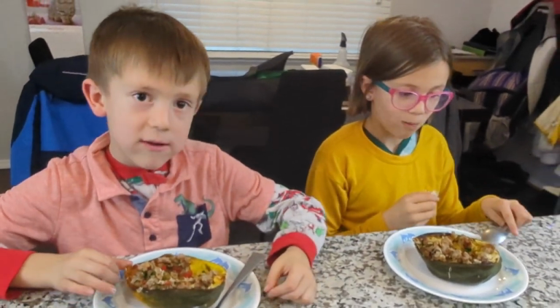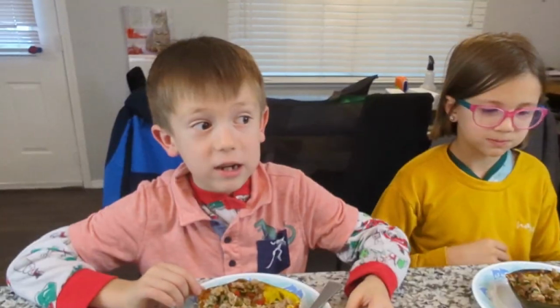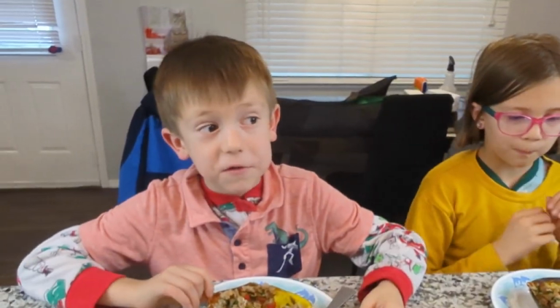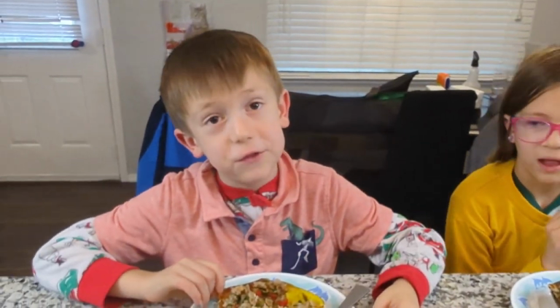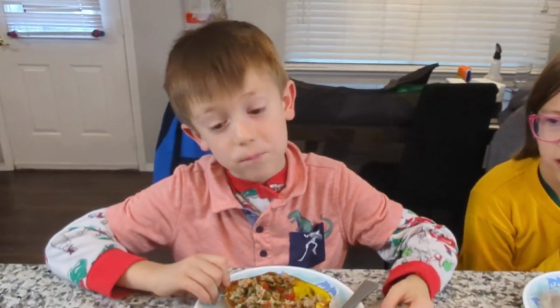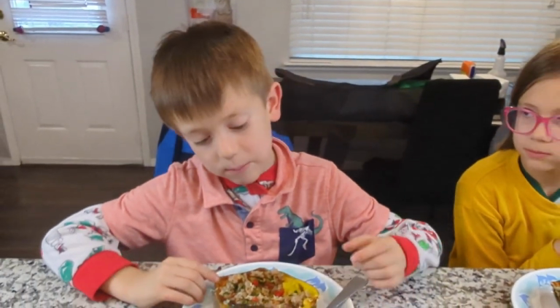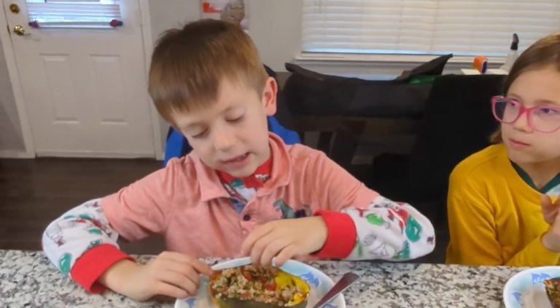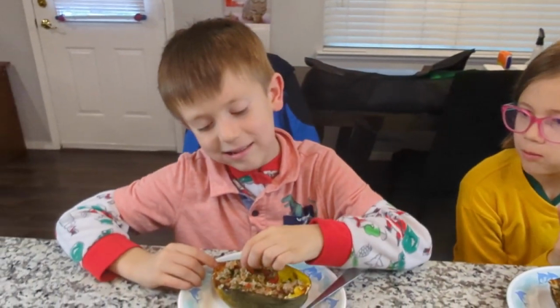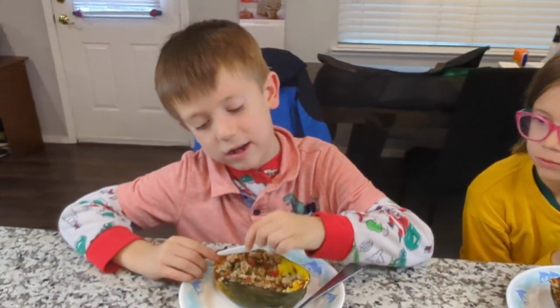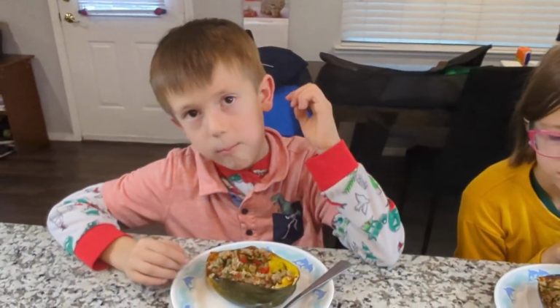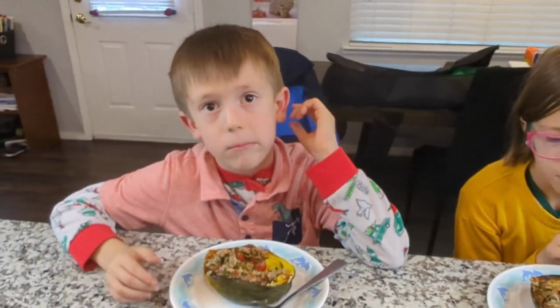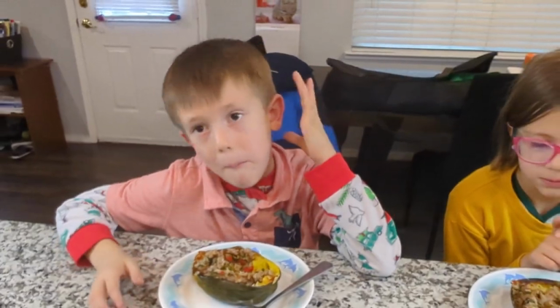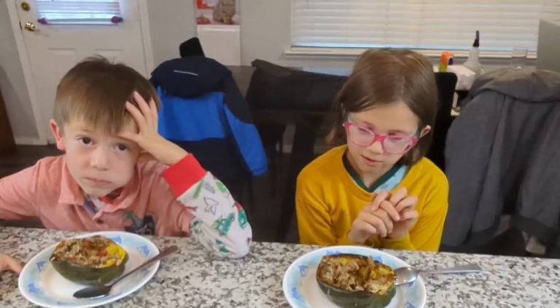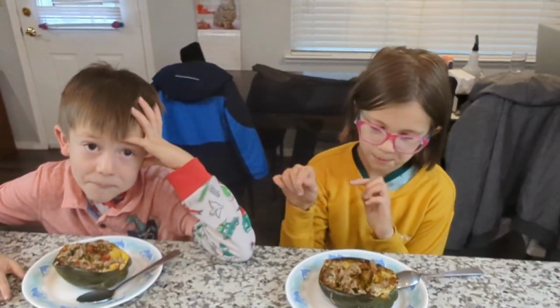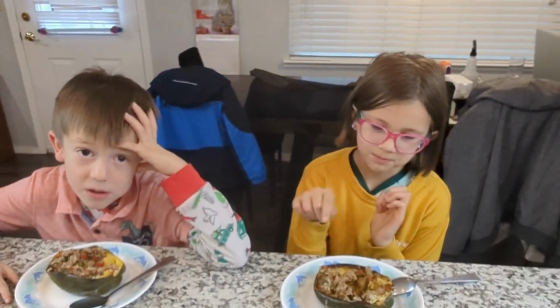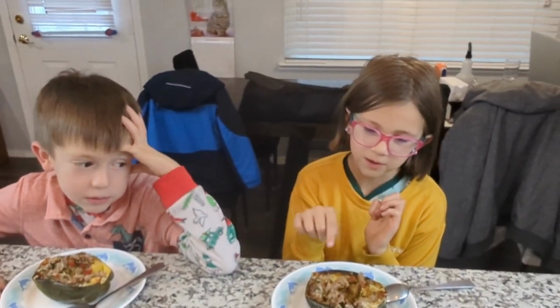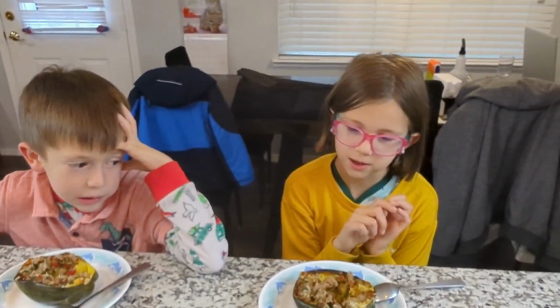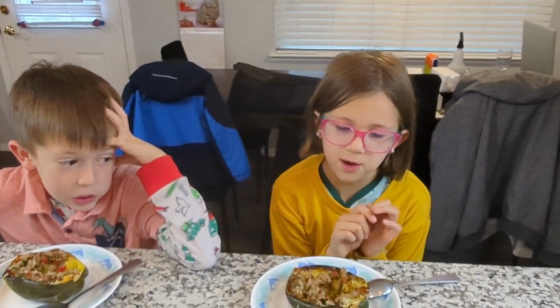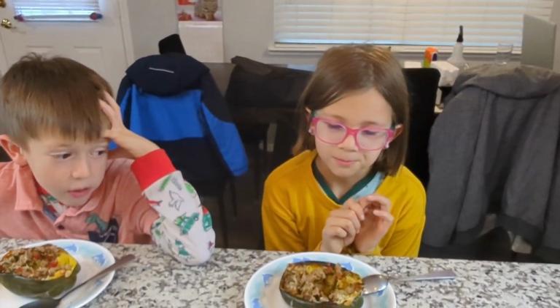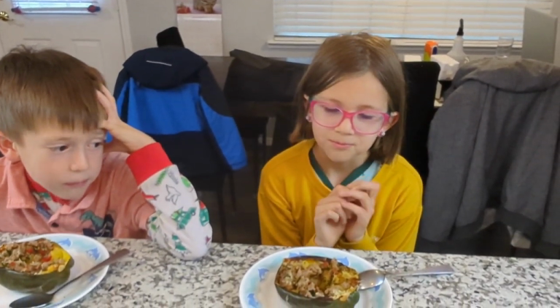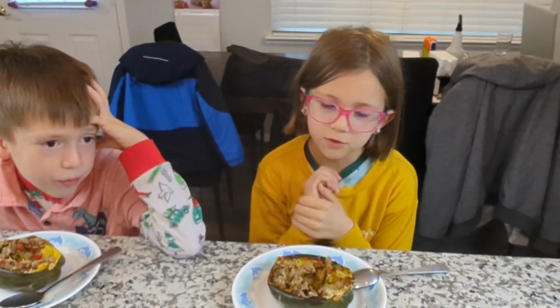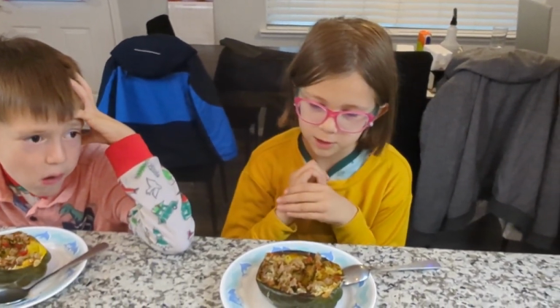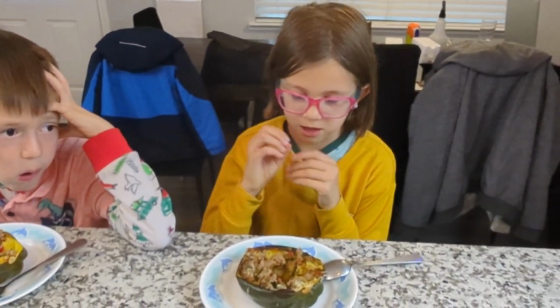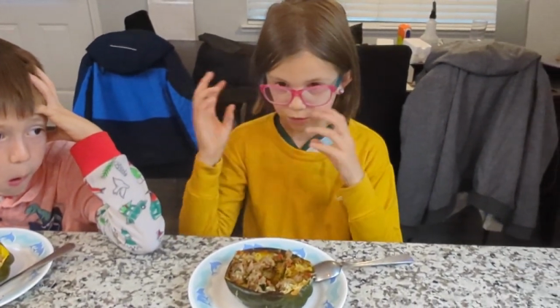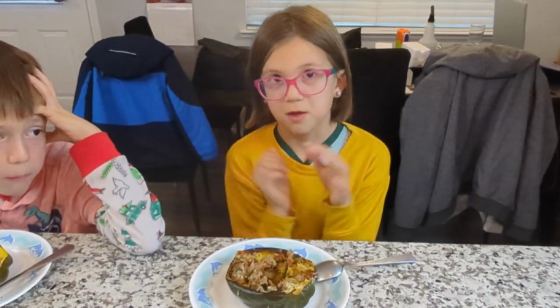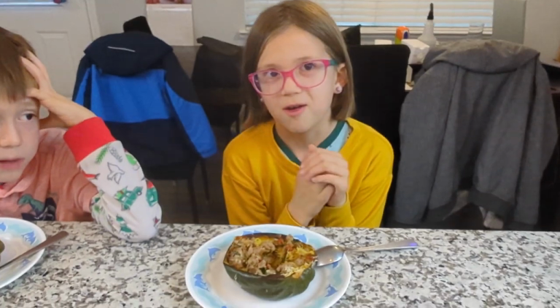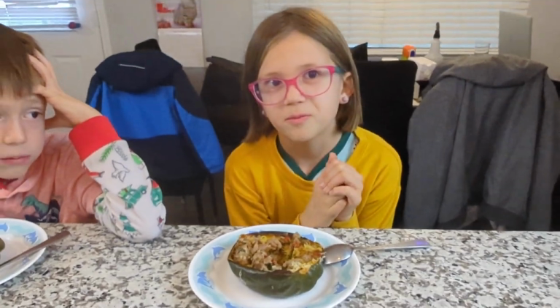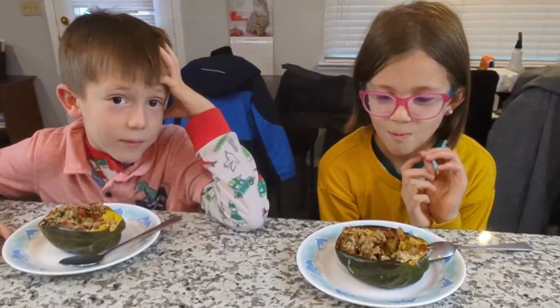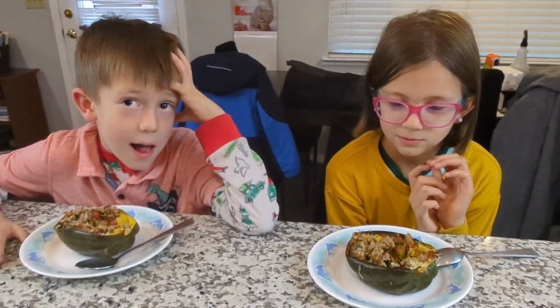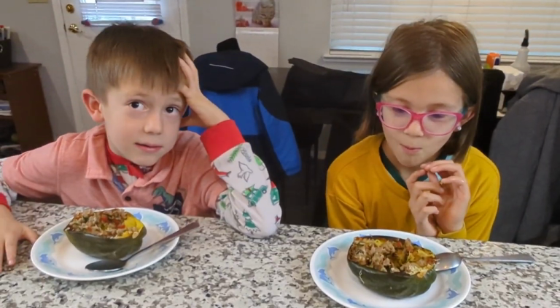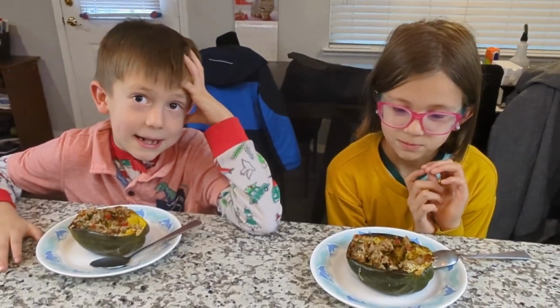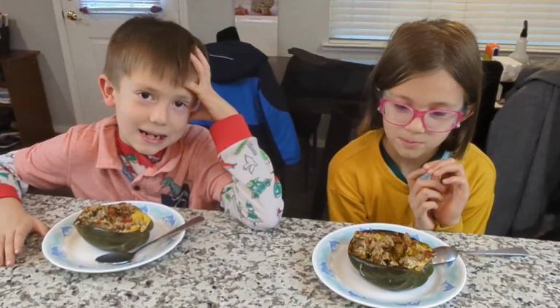It's not my favorite, but I like the chicken. All the stuff in them — the flavors are like exploding in my mouth. Thanks guys. Thank you, daddy.